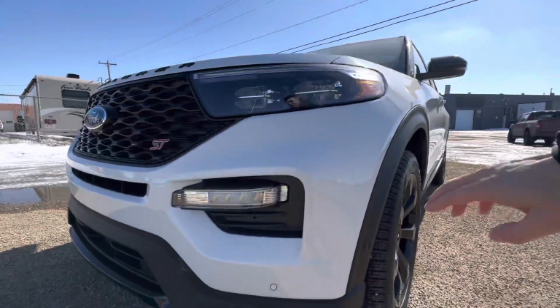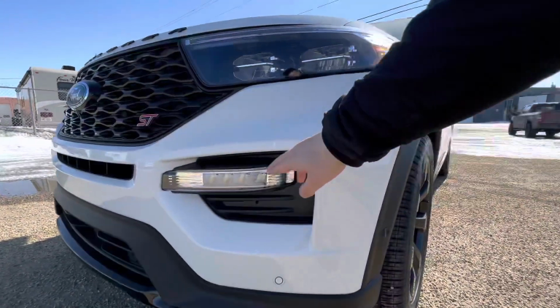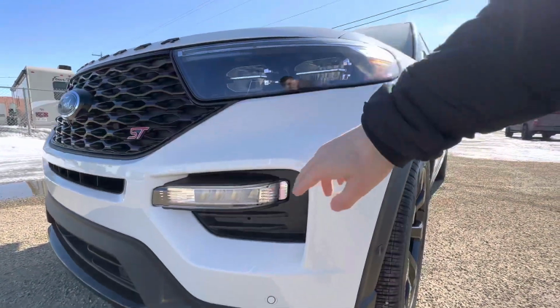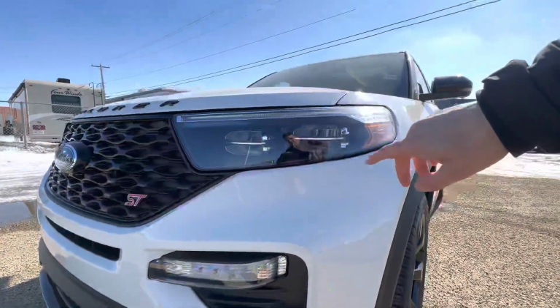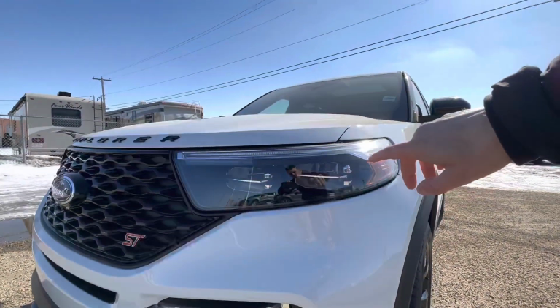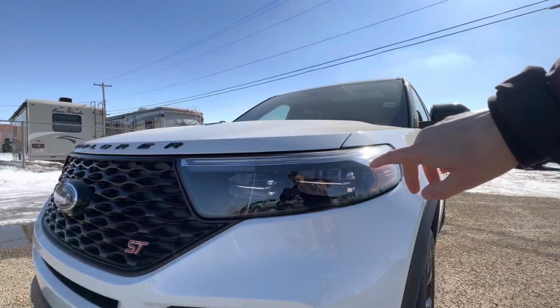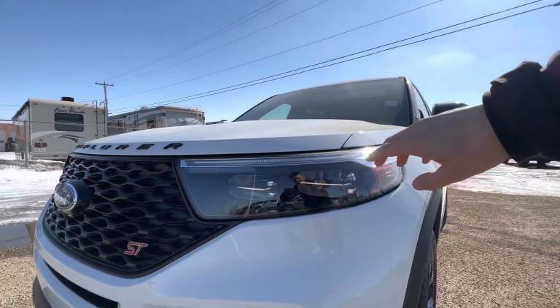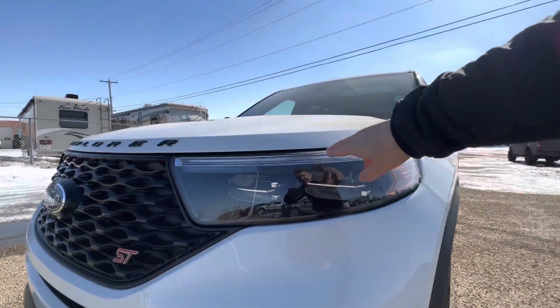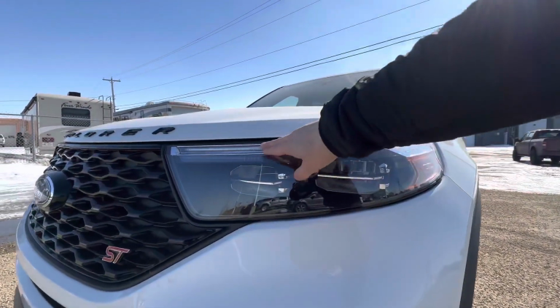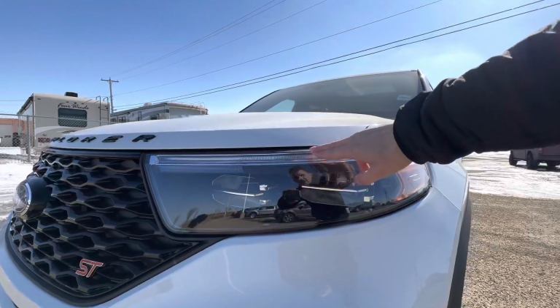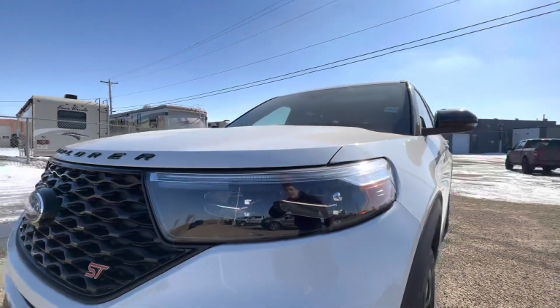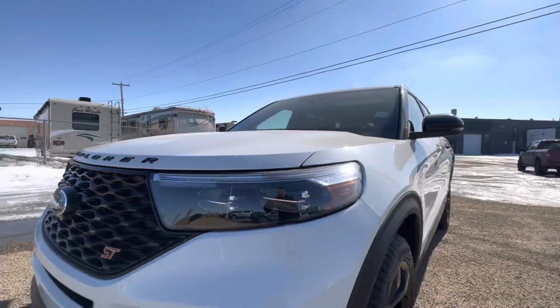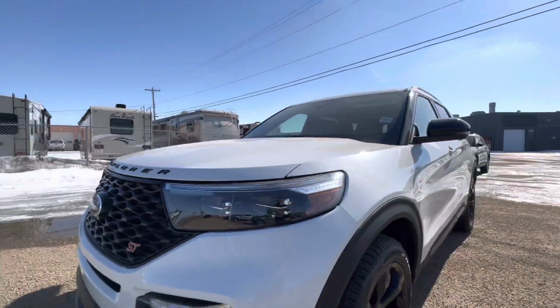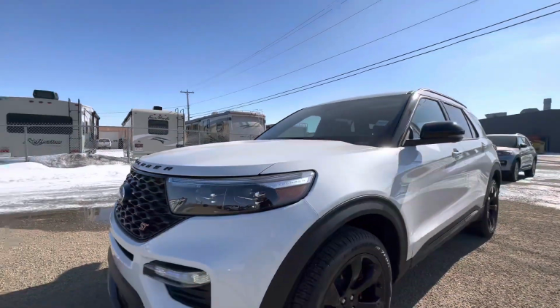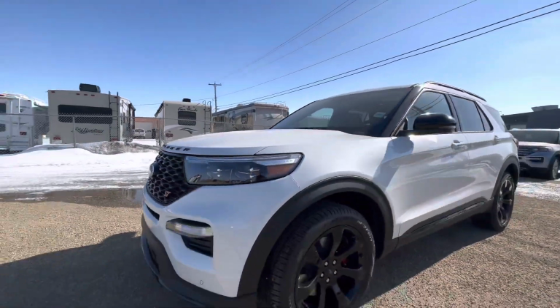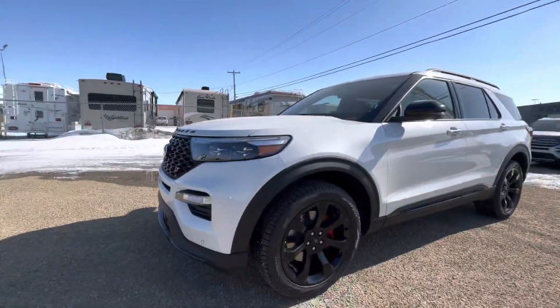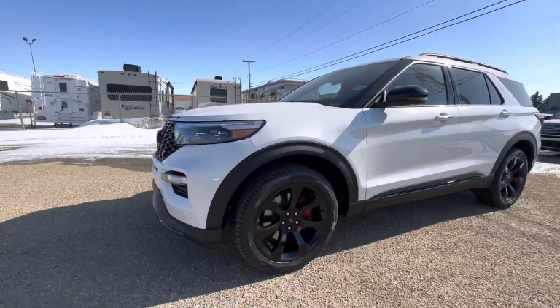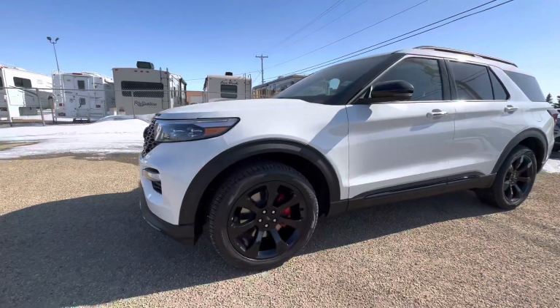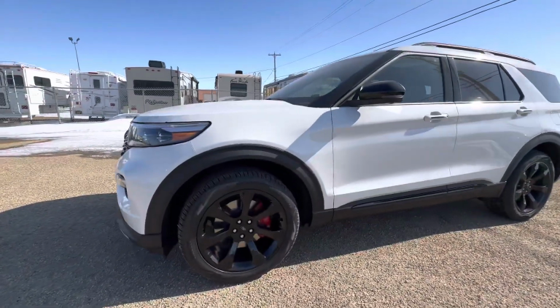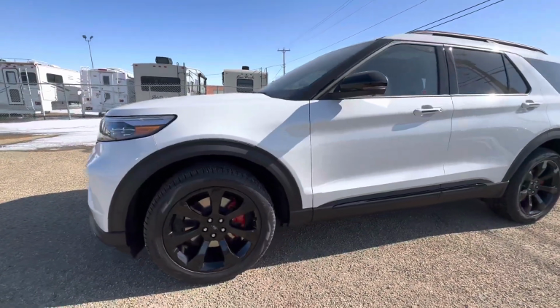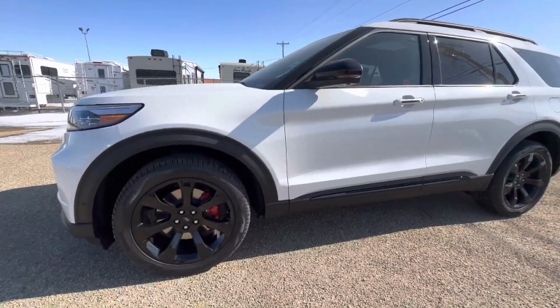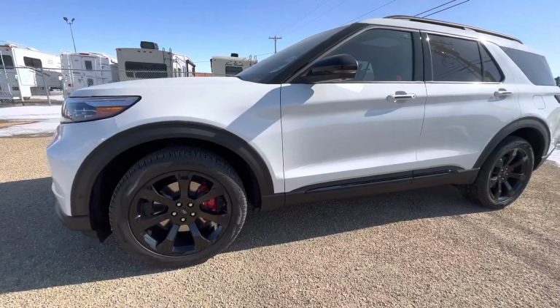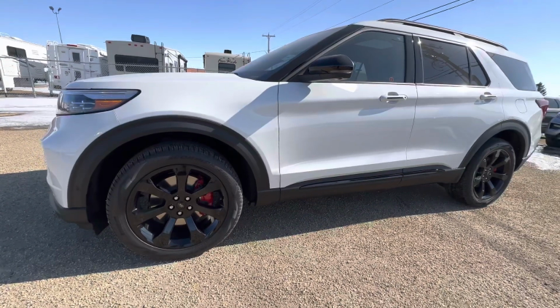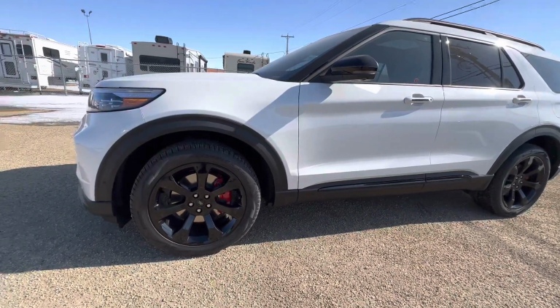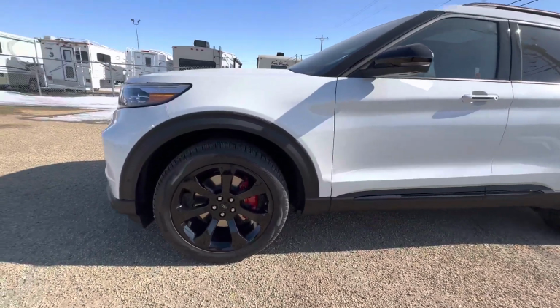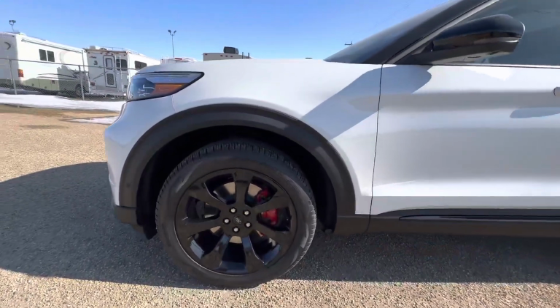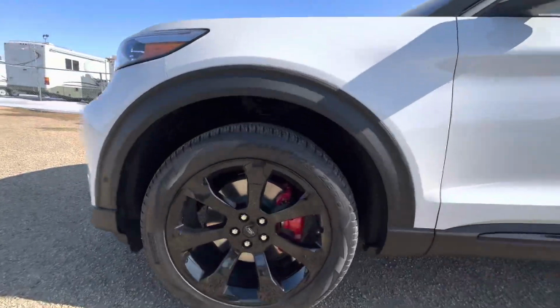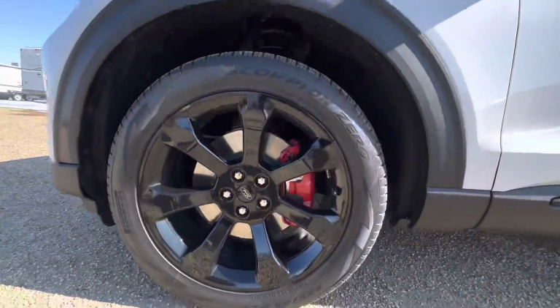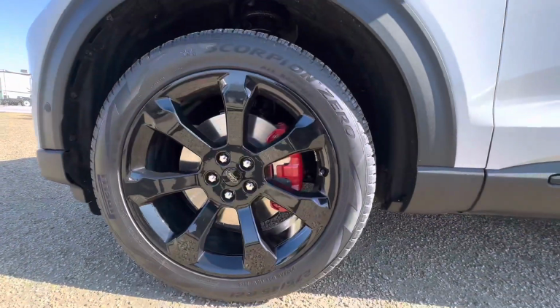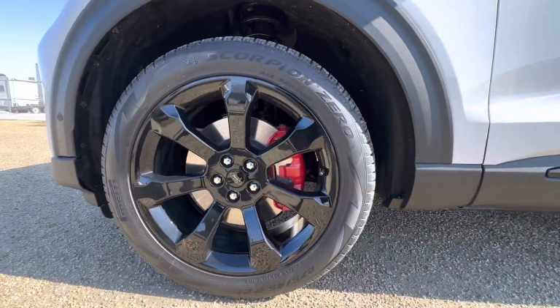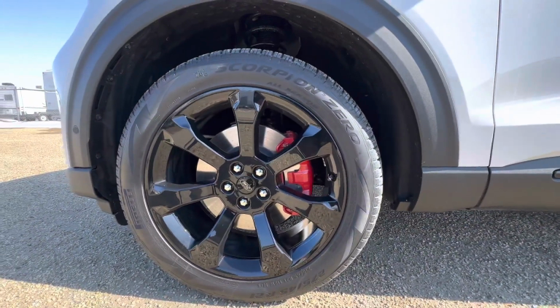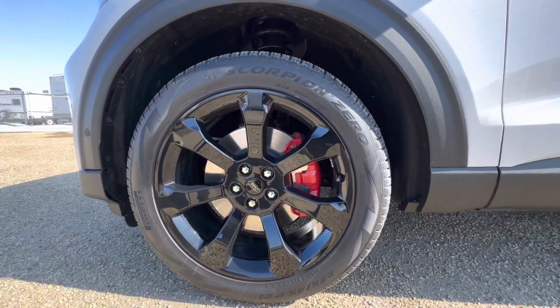We also have some LED fog lights at the bottom, LED reflector-style headlights, and then some LED running lights that run along the perimeter of those headlights. As we move to the side of the SUV, we've got red Brembo brake calipers on the front and on the rear.